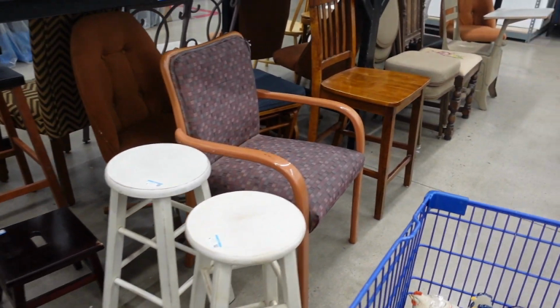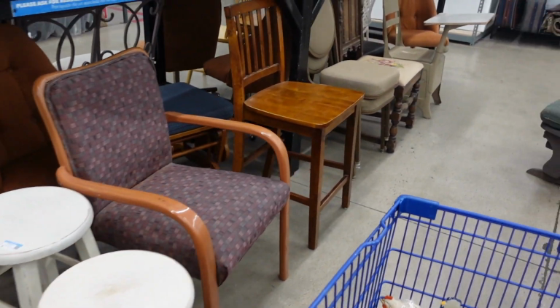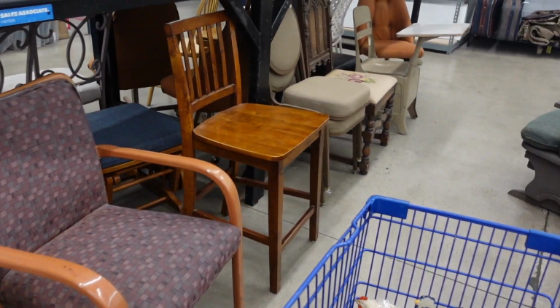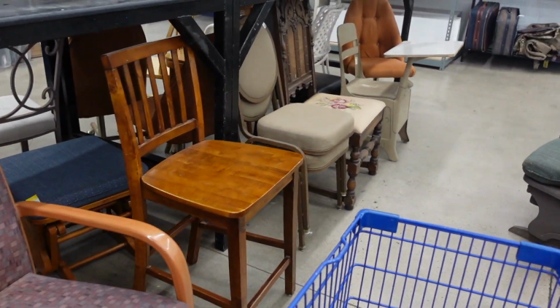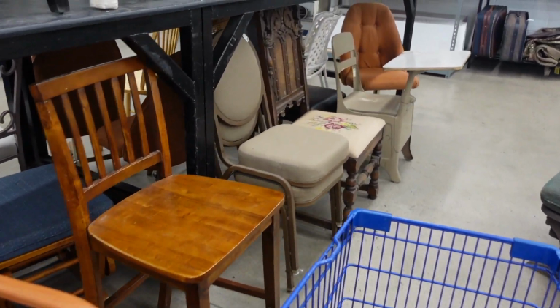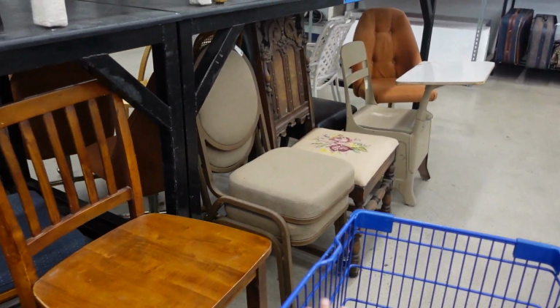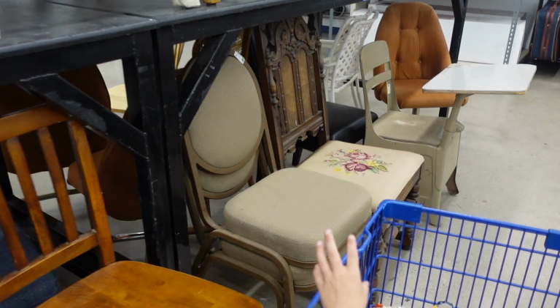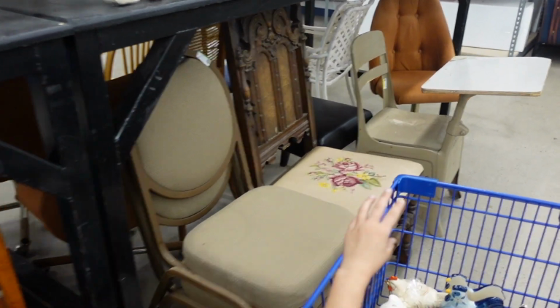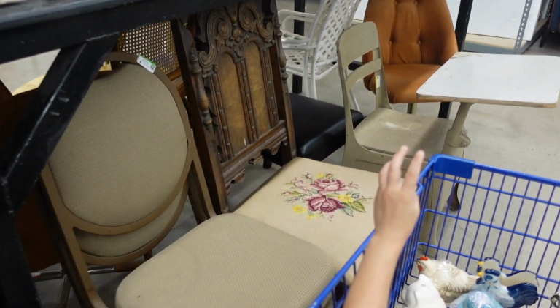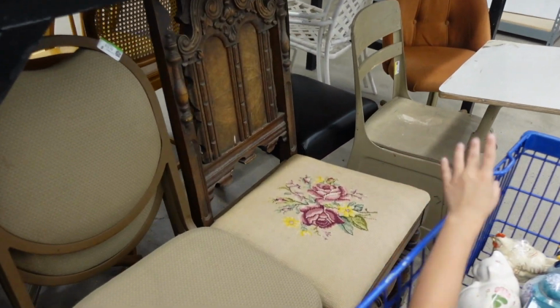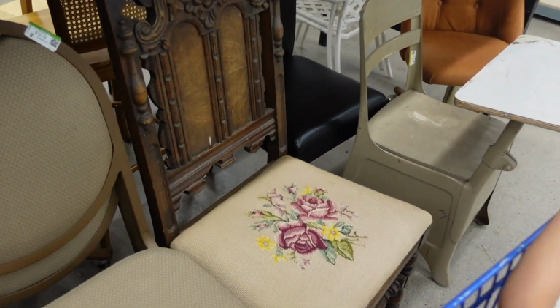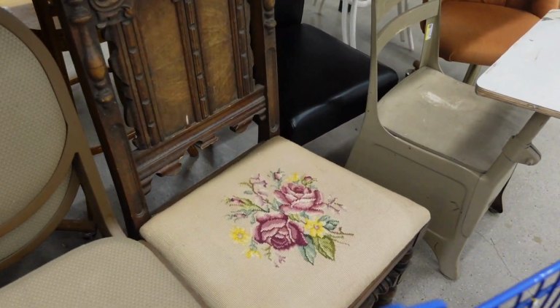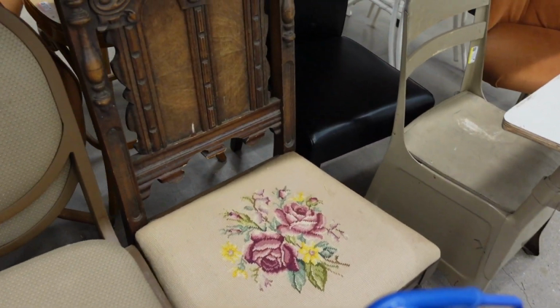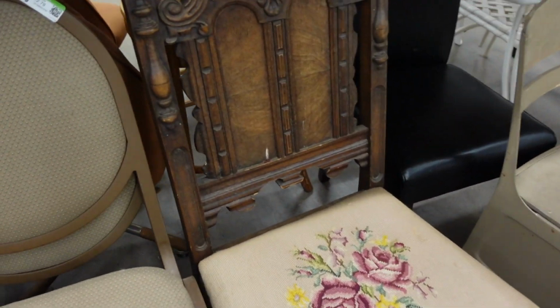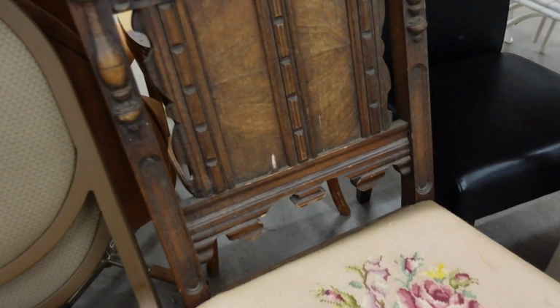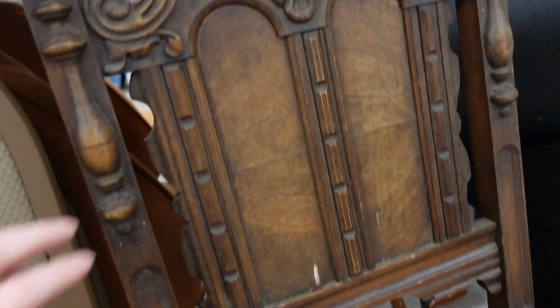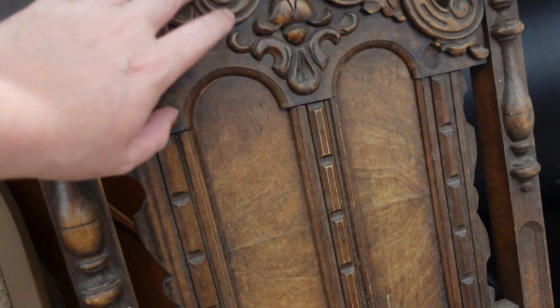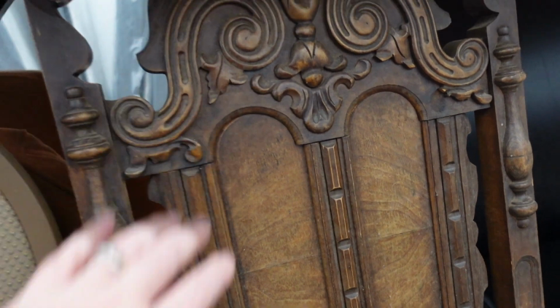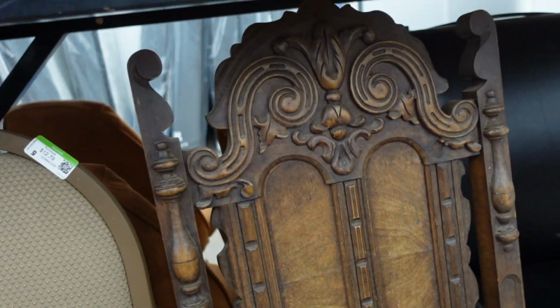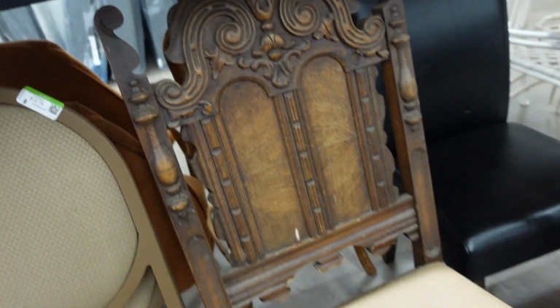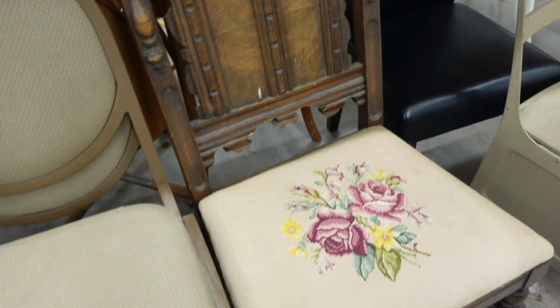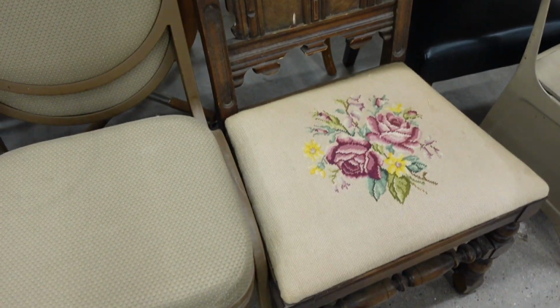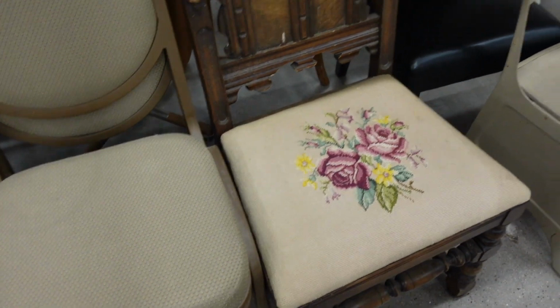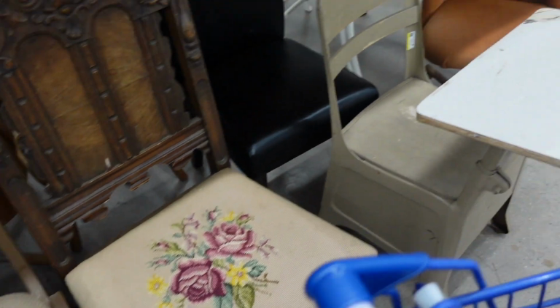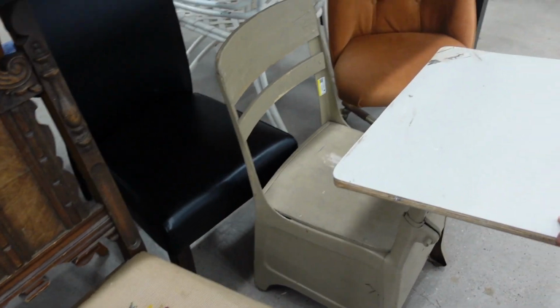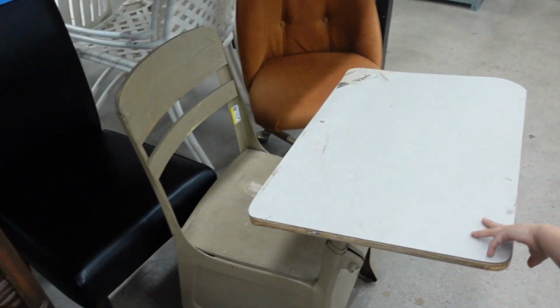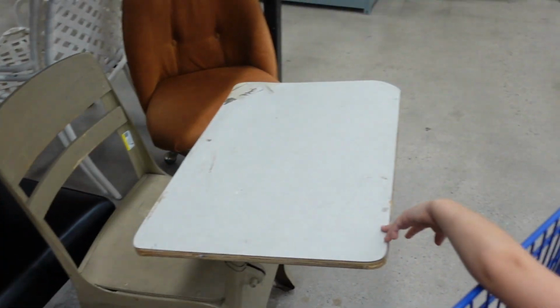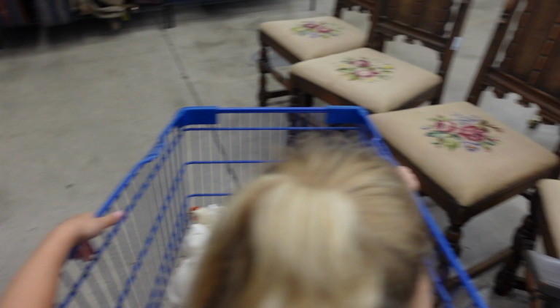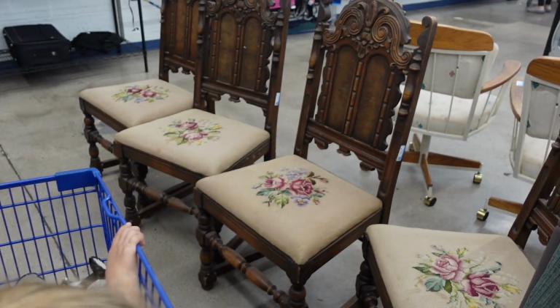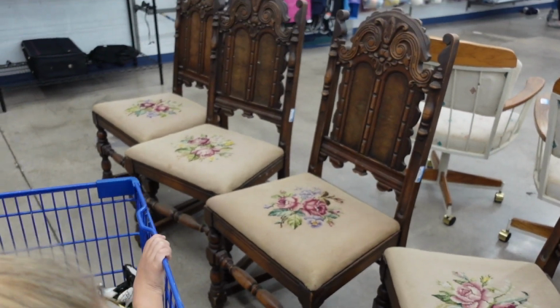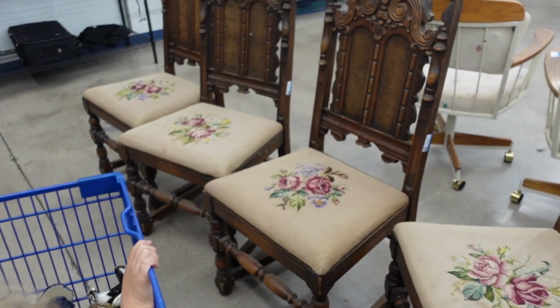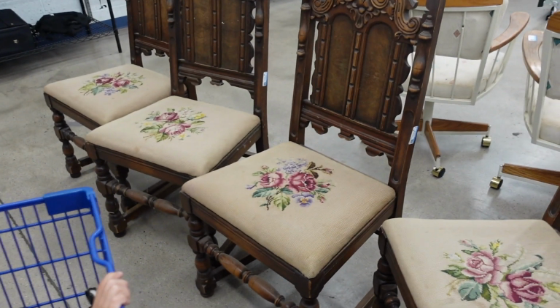I really wanted to get these chairs — I really love them. I would totally change the fabric and they would be for outdoors, but I did not have the room to bring these chairs home with me. Anybody want to go take a trip to Wickenburg and go thrifting with Tony? Let's go.